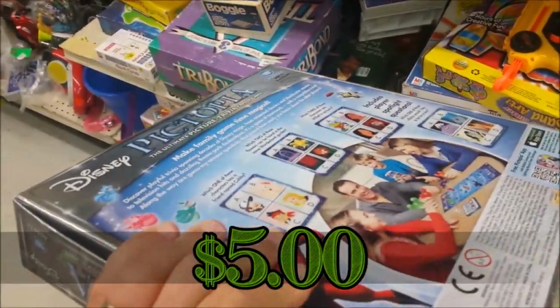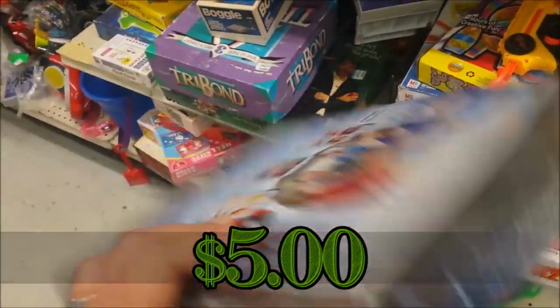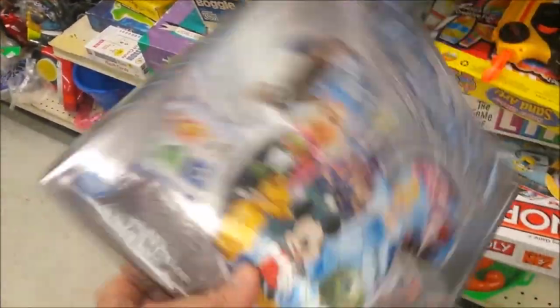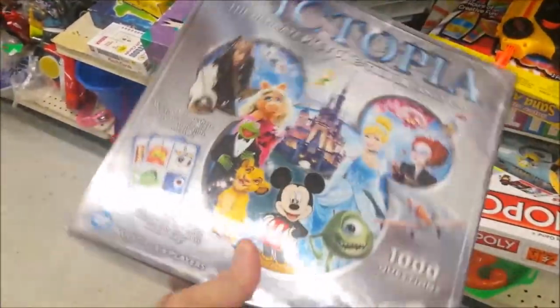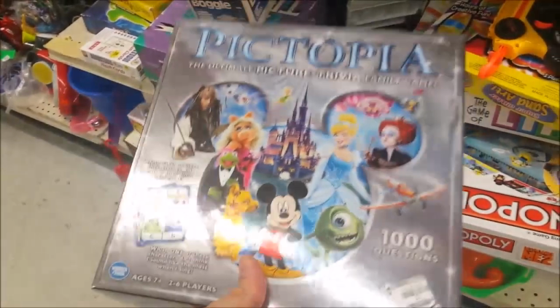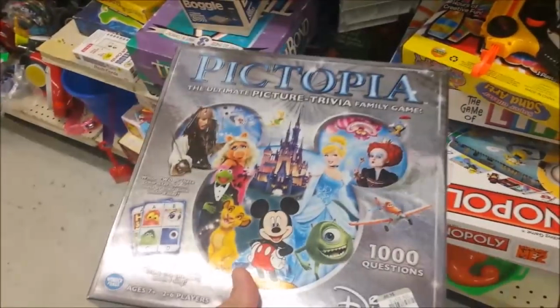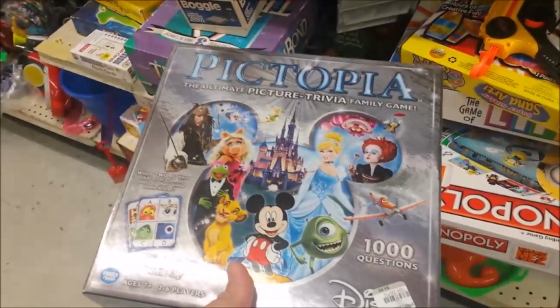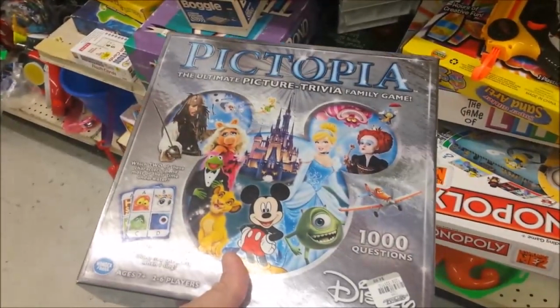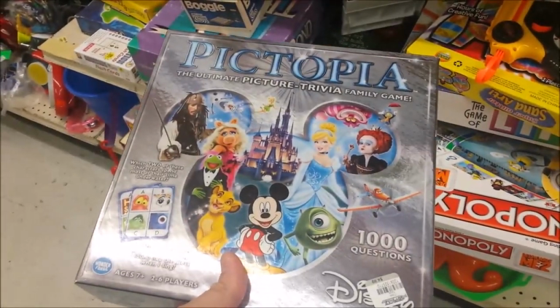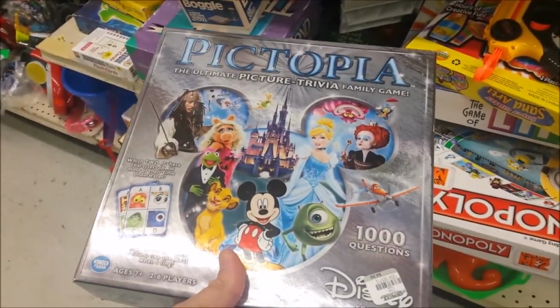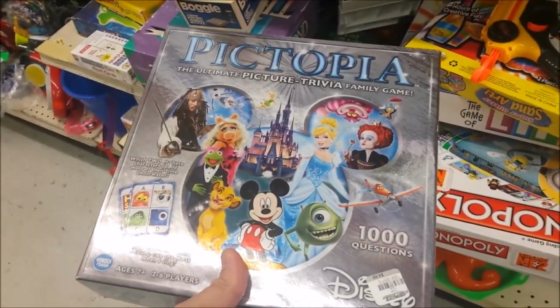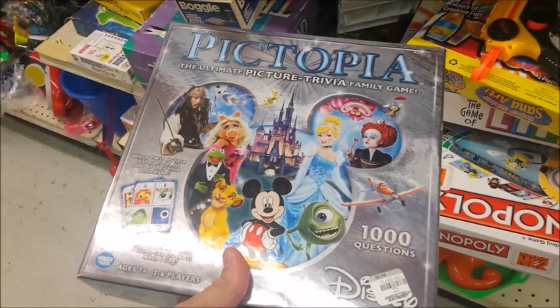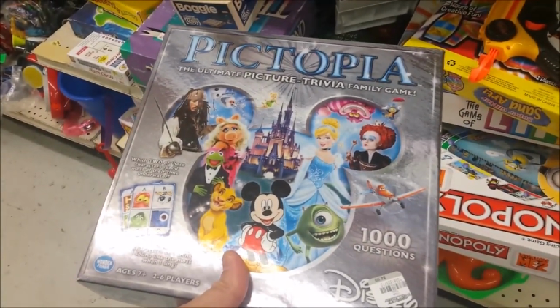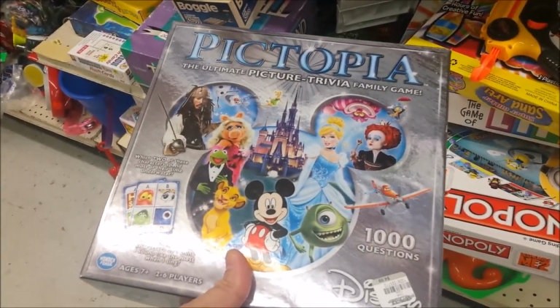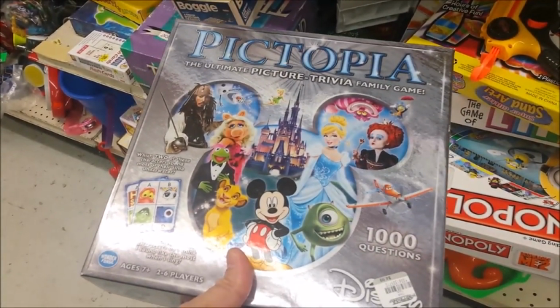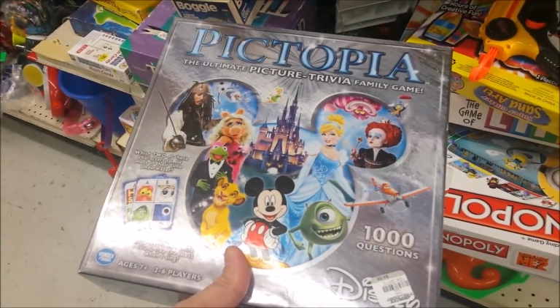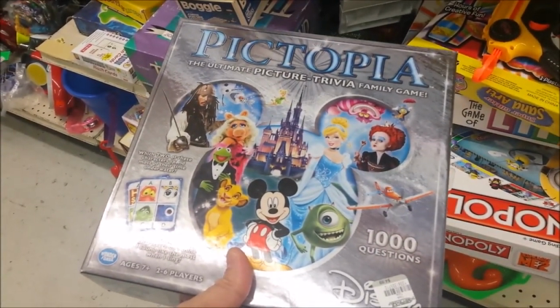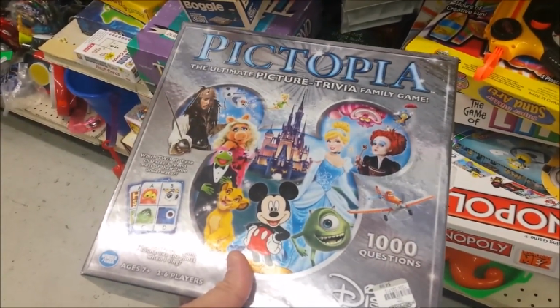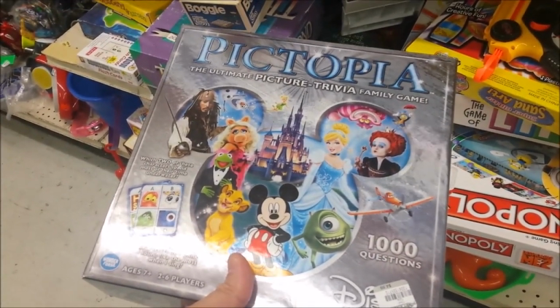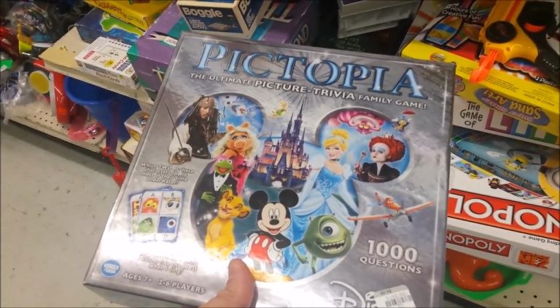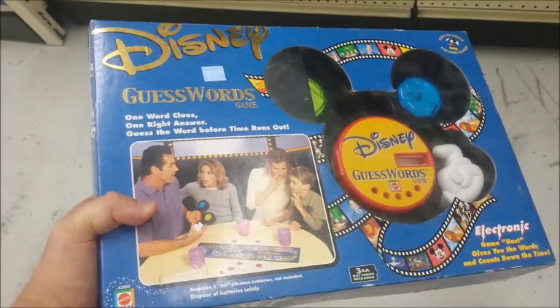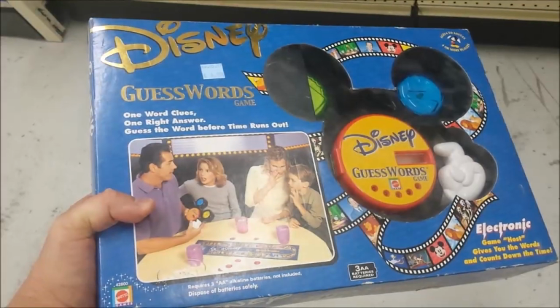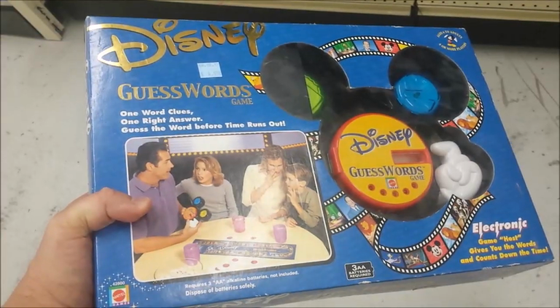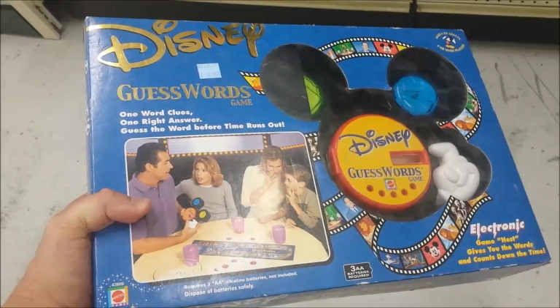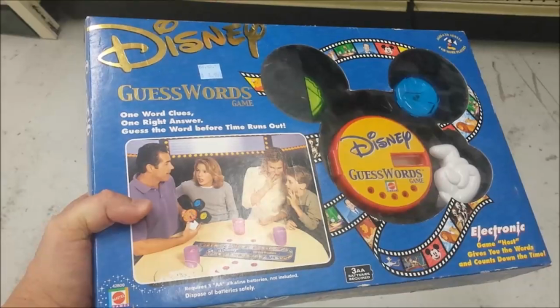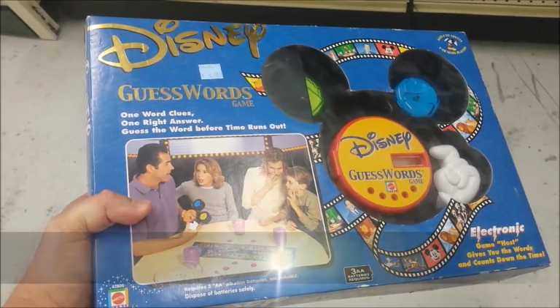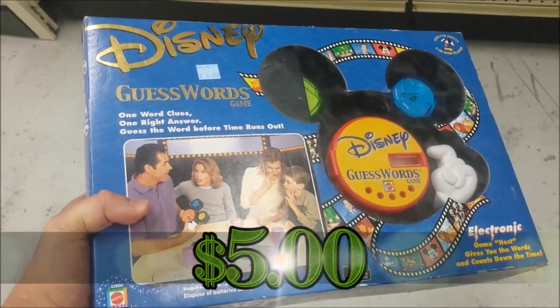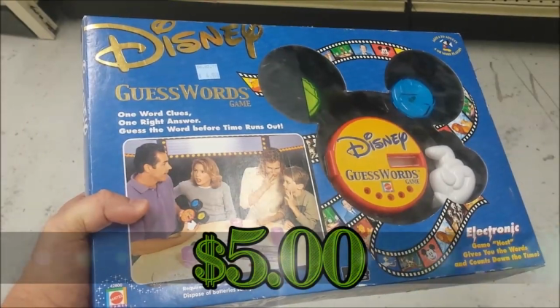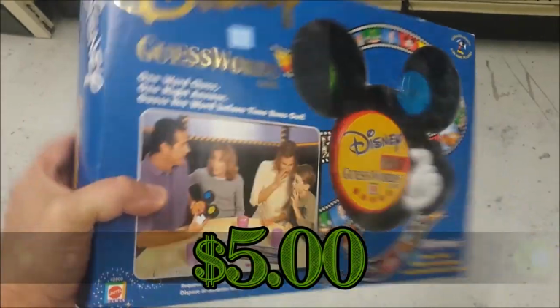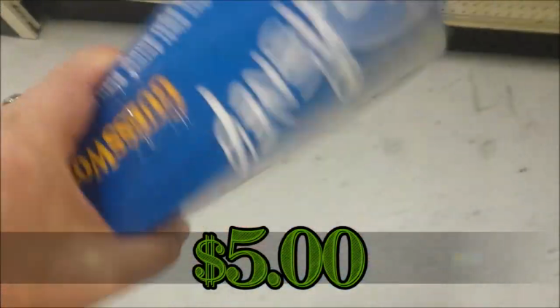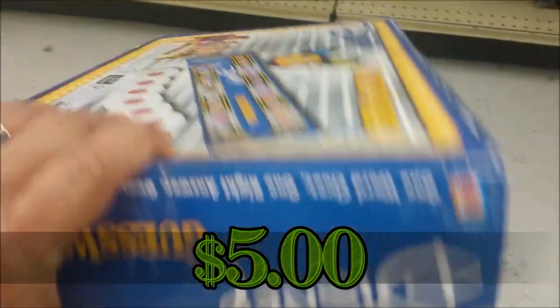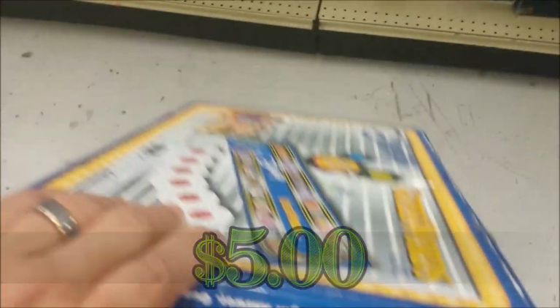Here we have Disney Pictopia. I think this game goes for a little bit of money on eBay, but for the price they're asking I can't really make much off of it, so I'm going to leave this here.